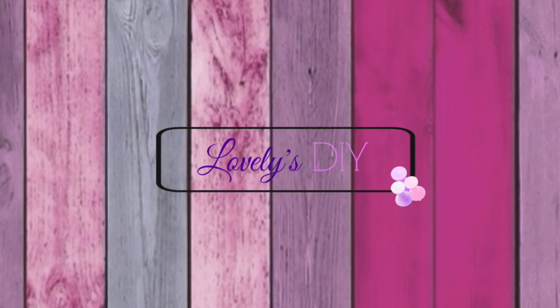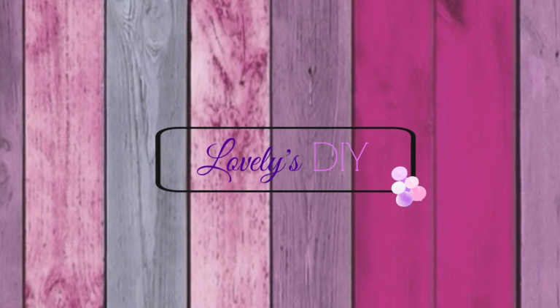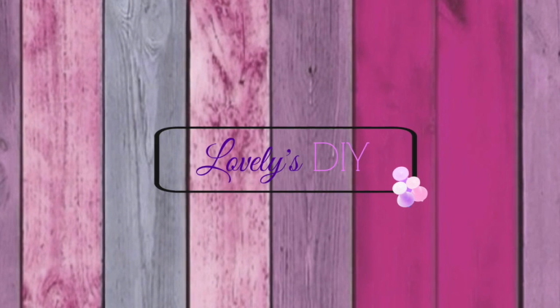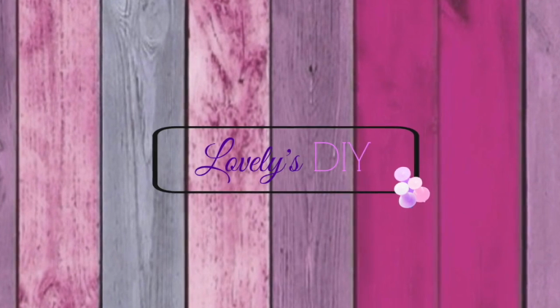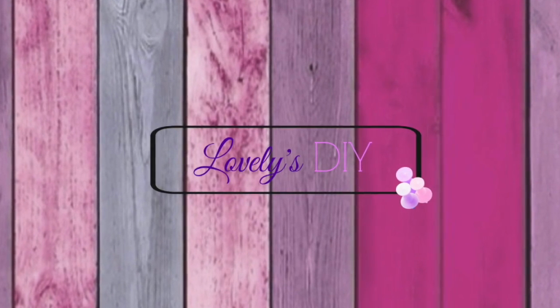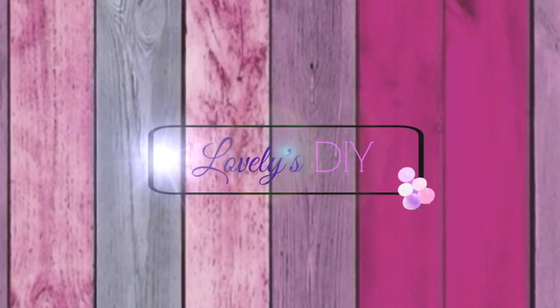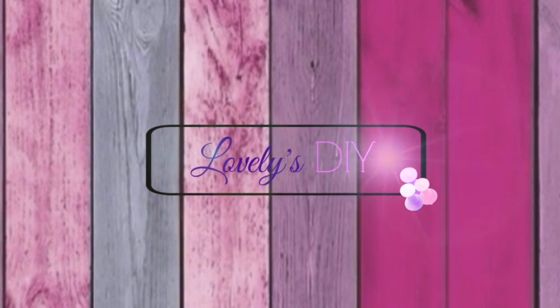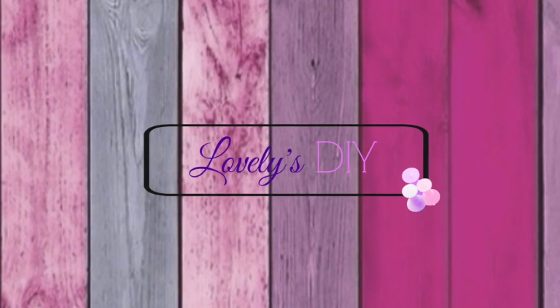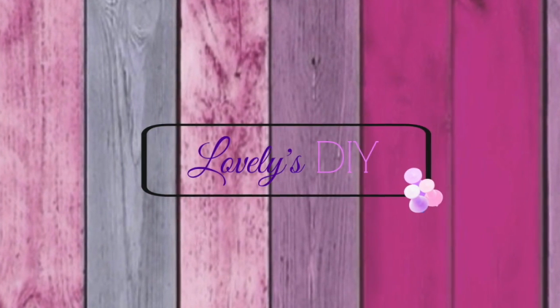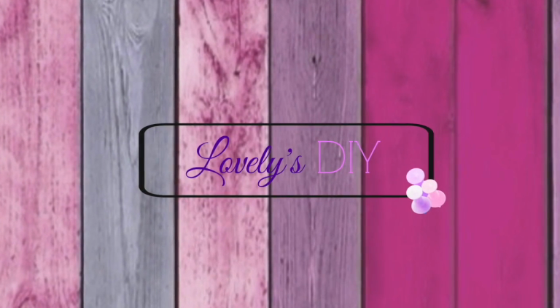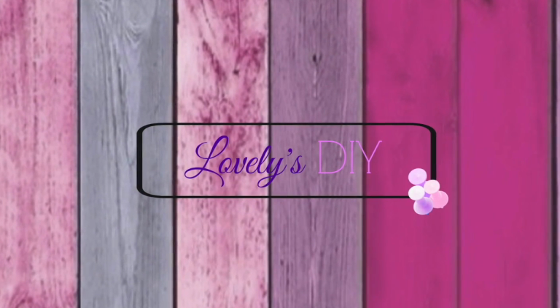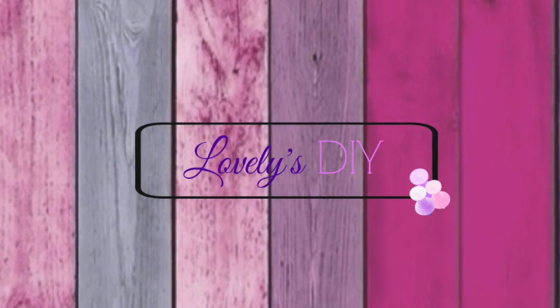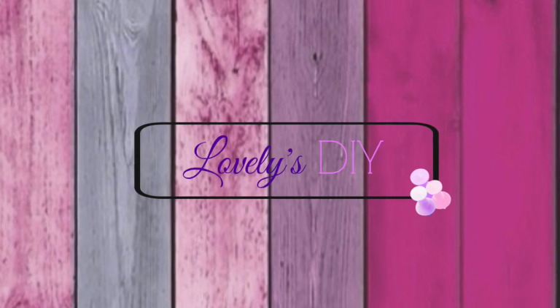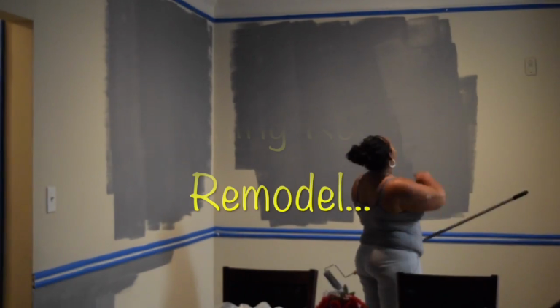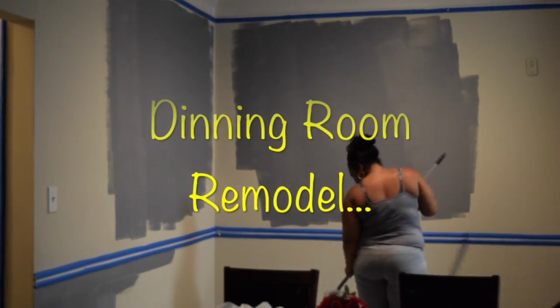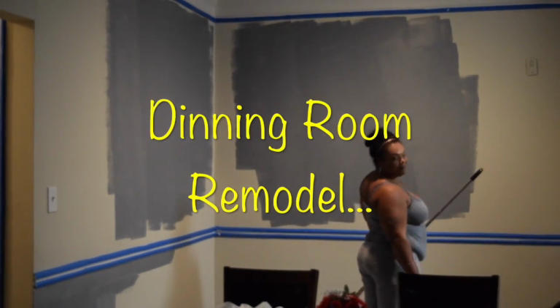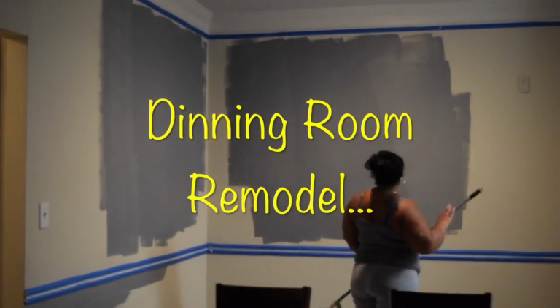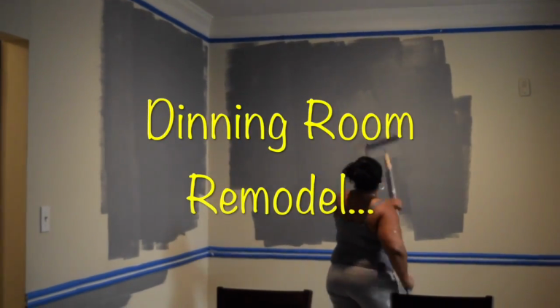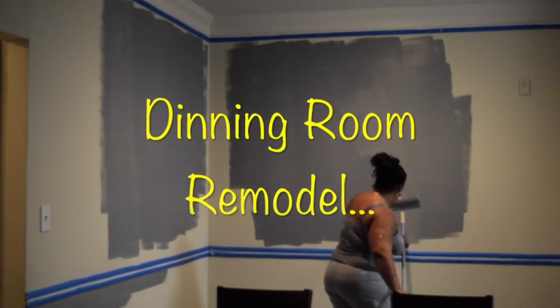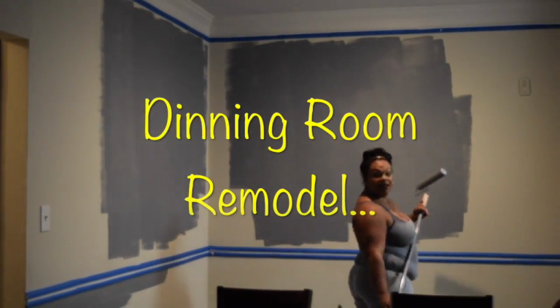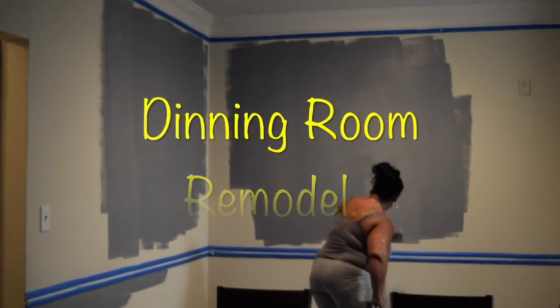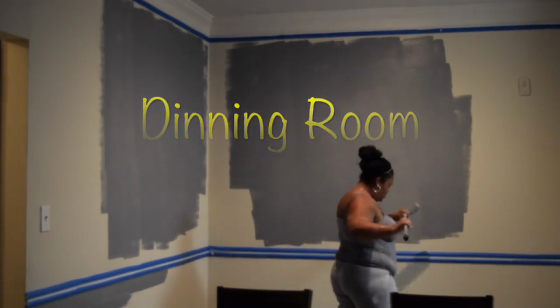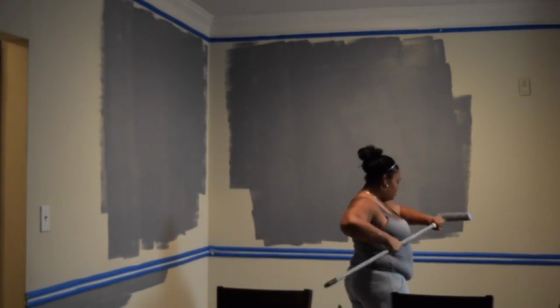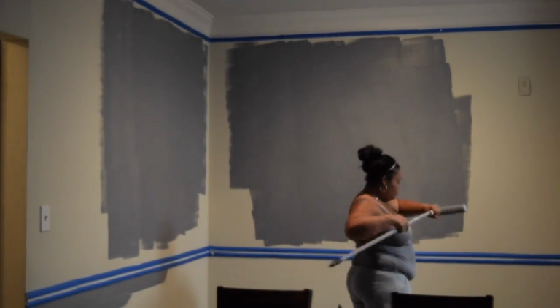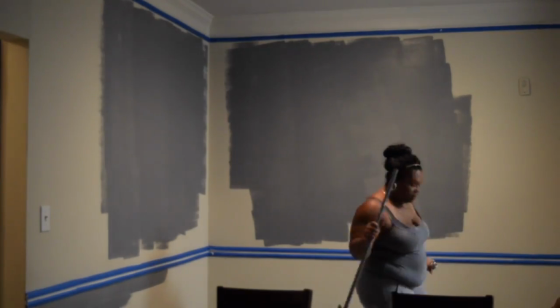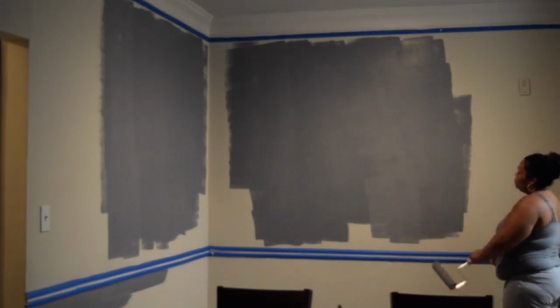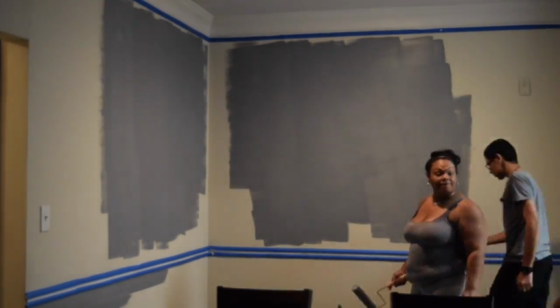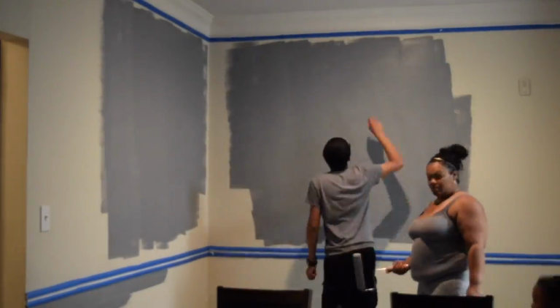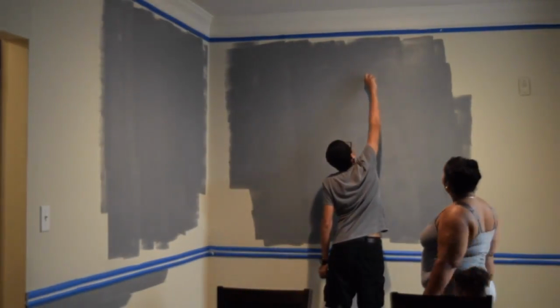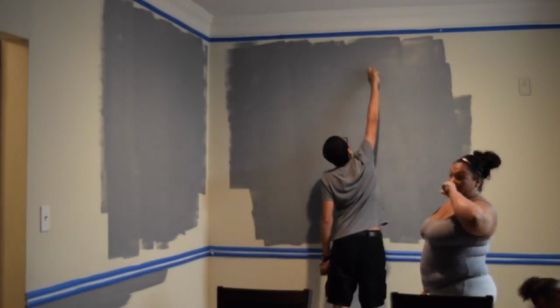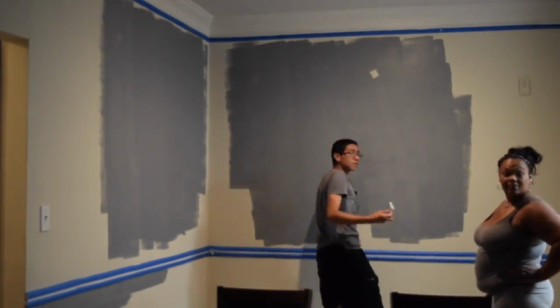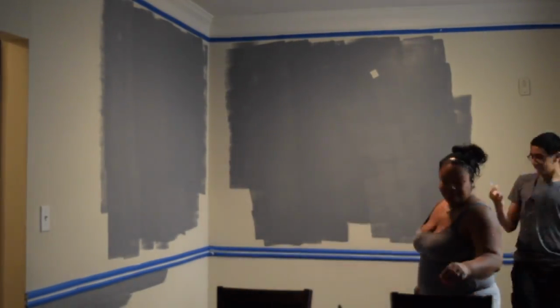Hey loves, welcome back to Love You DIY Home Decor More. Today I have a DIY tutorial of our dining room remodel, and as you can see here I'm quickly fast forwarding to the printing process. My son was actually helping me and he was really a great help.